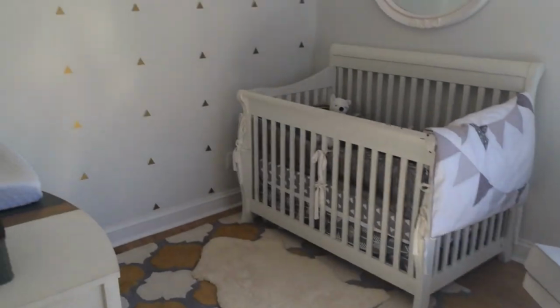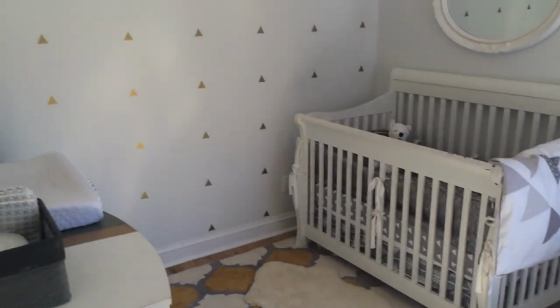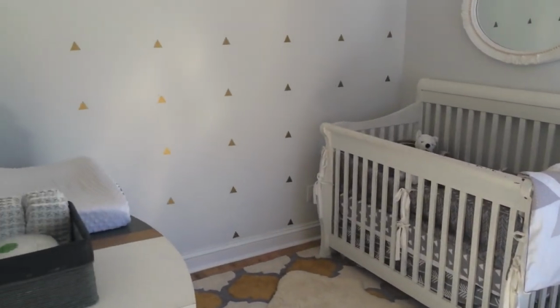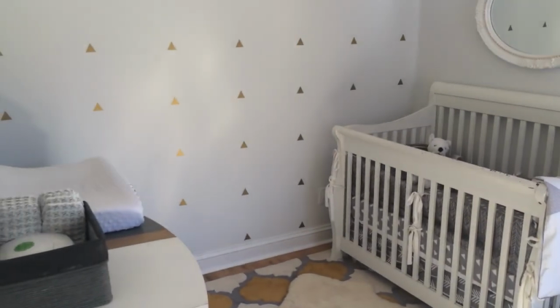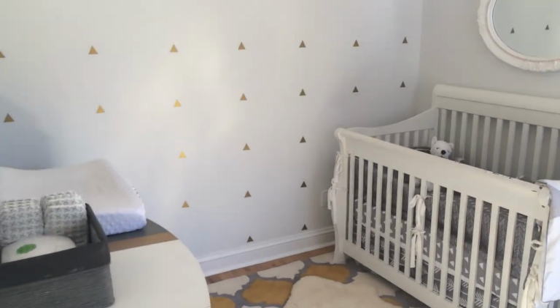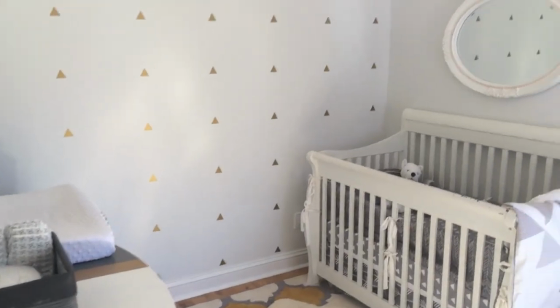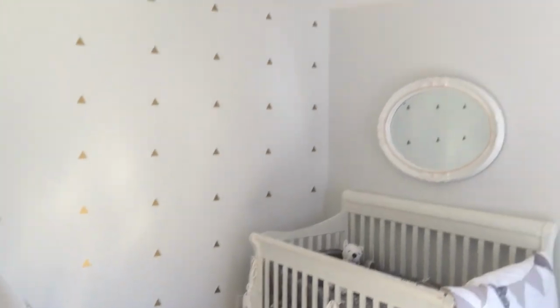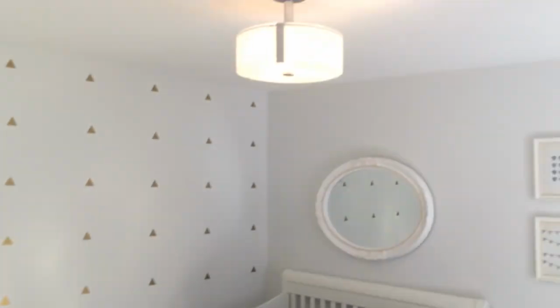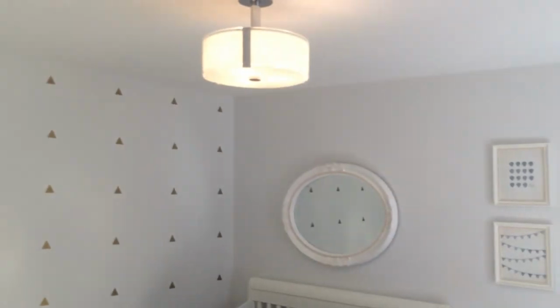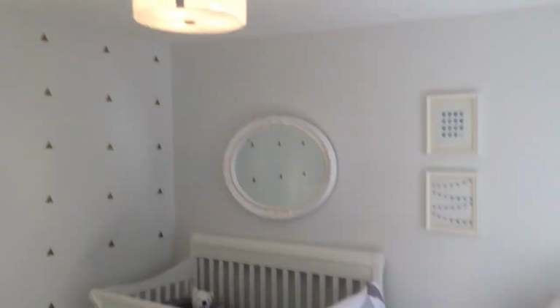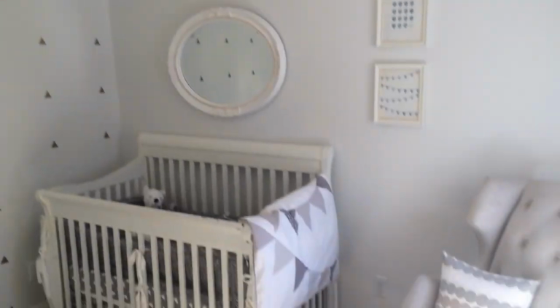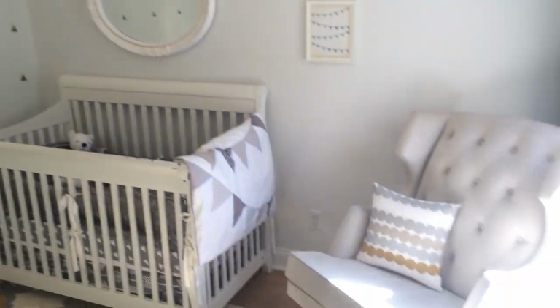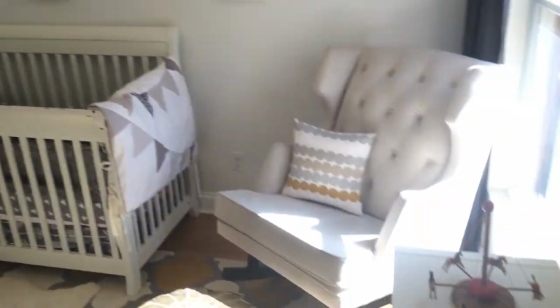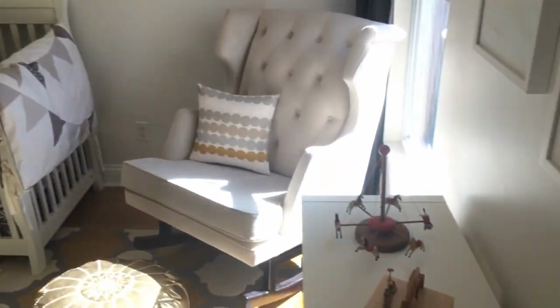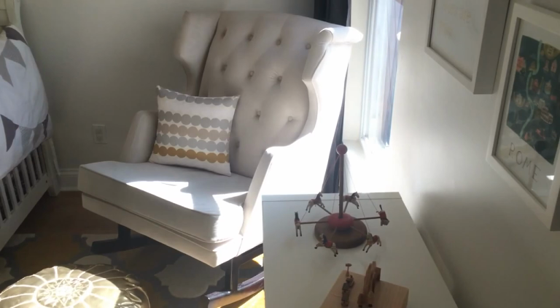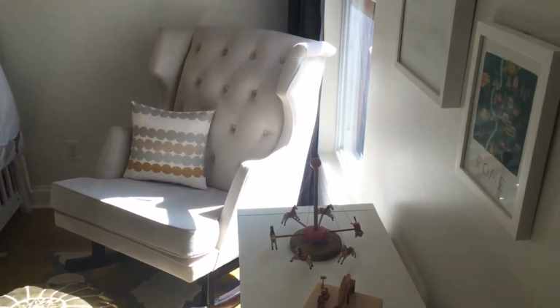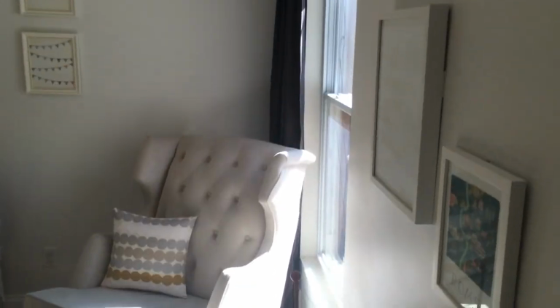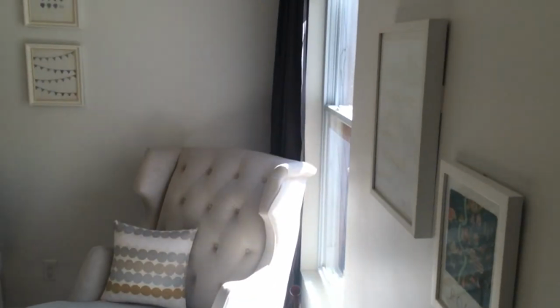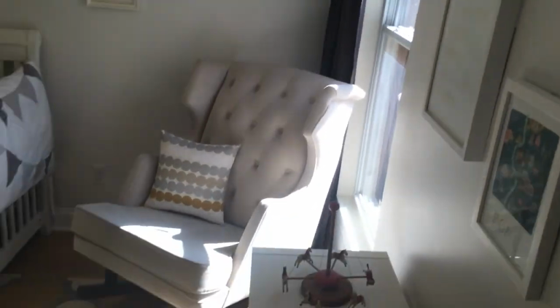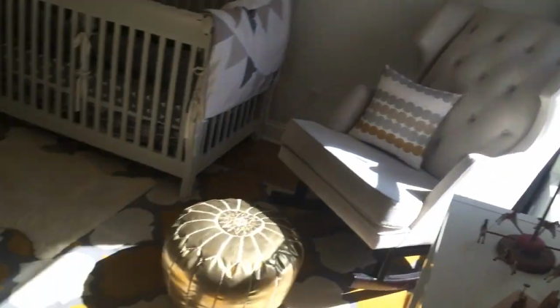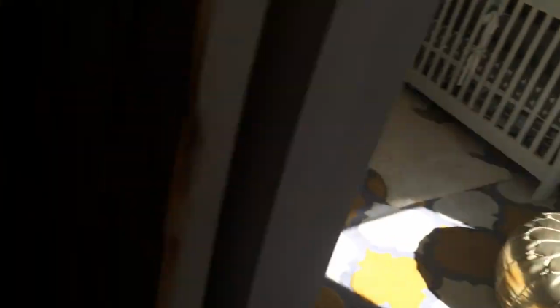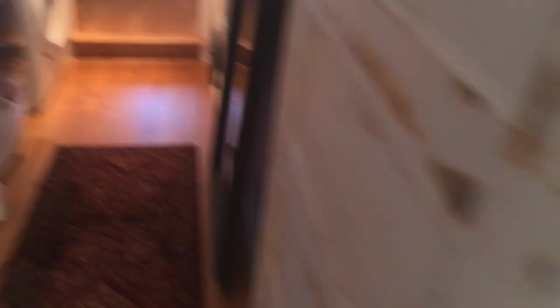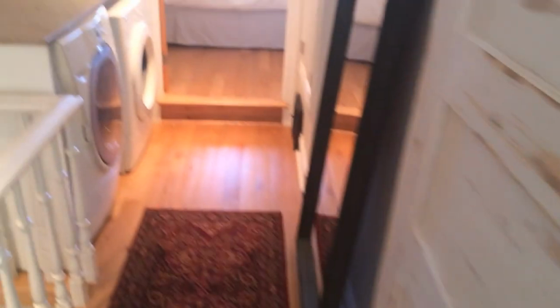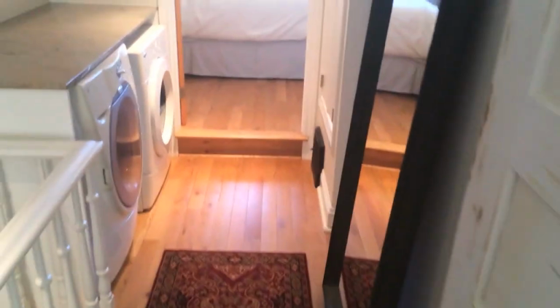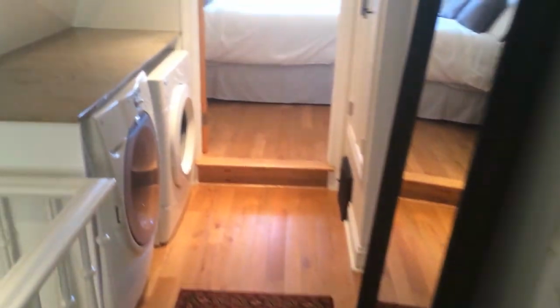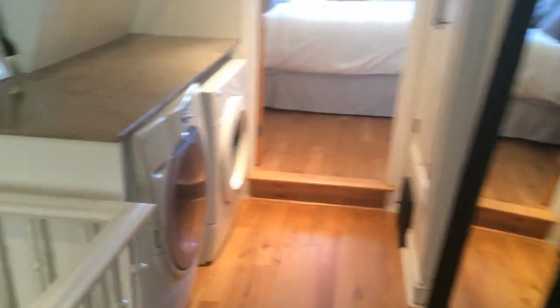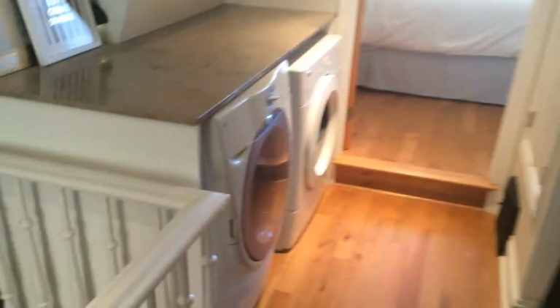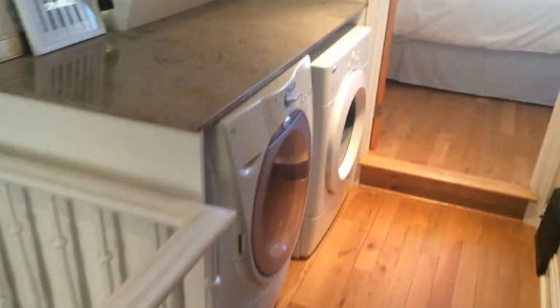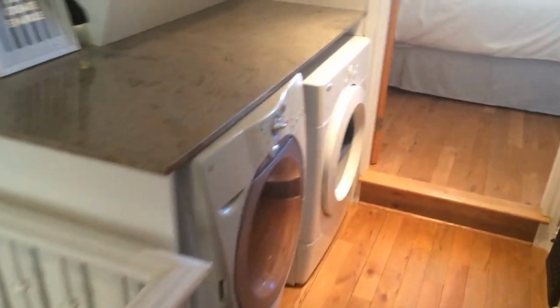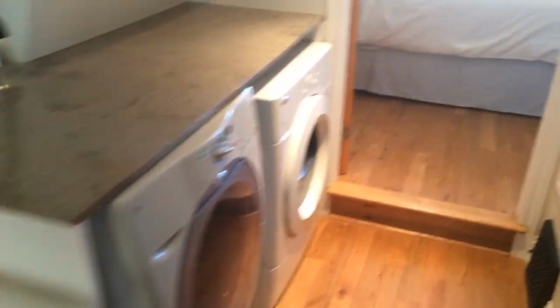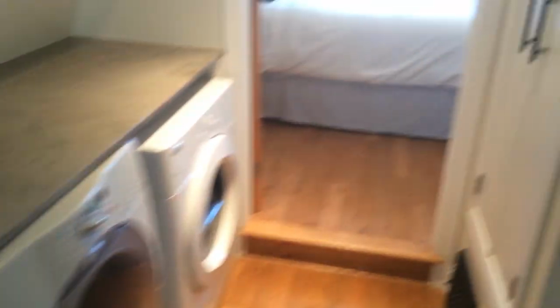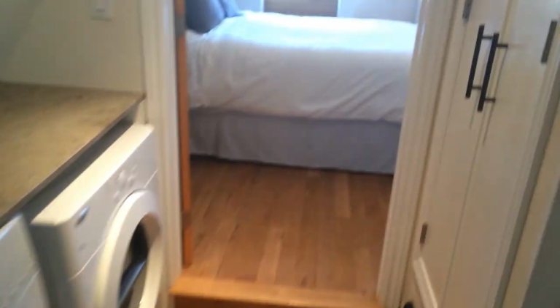This is the second bedroom. Again, lots of light. Second floor laundry here on the left.